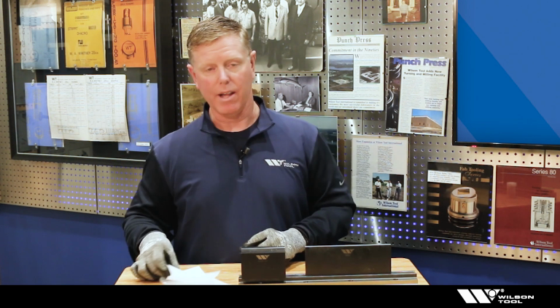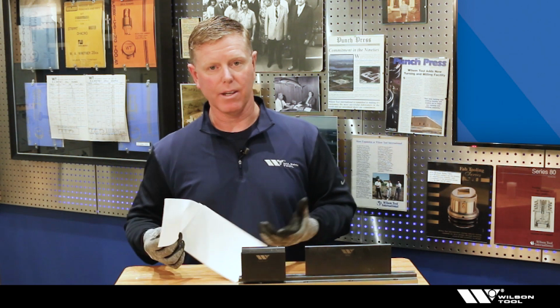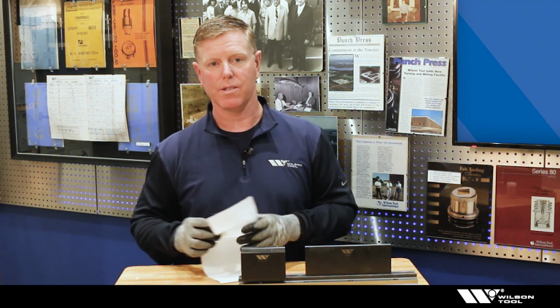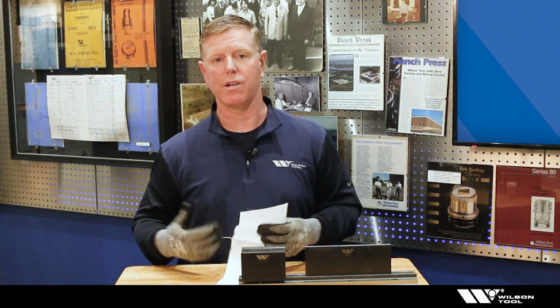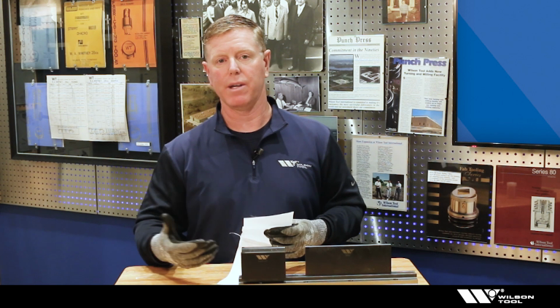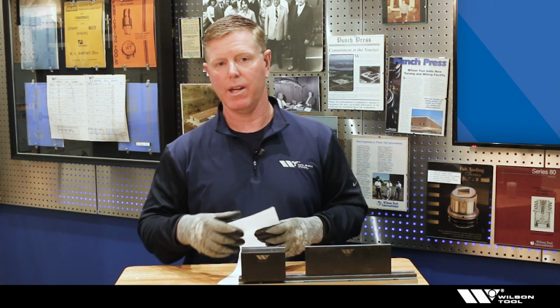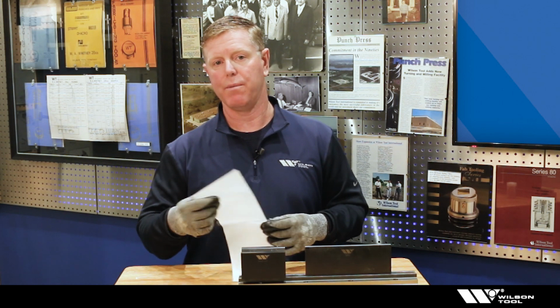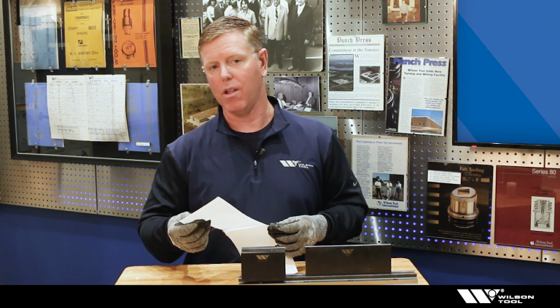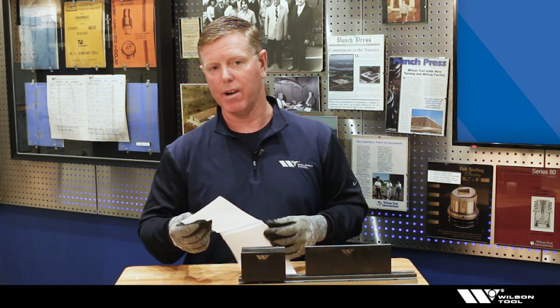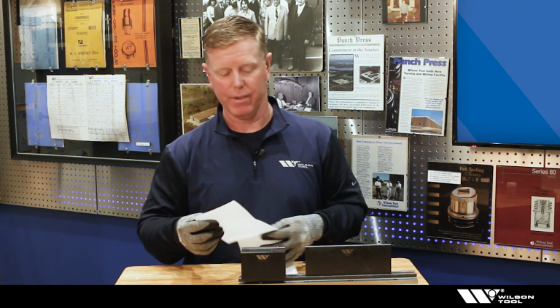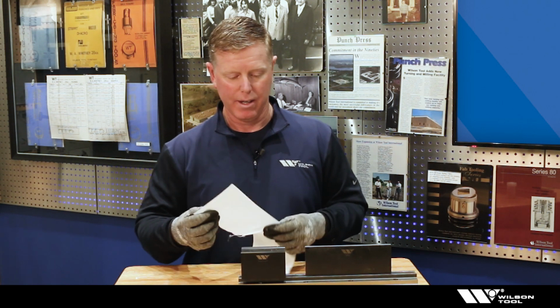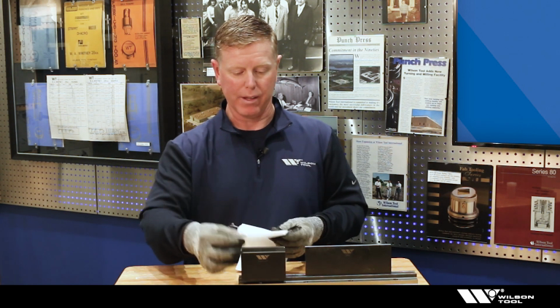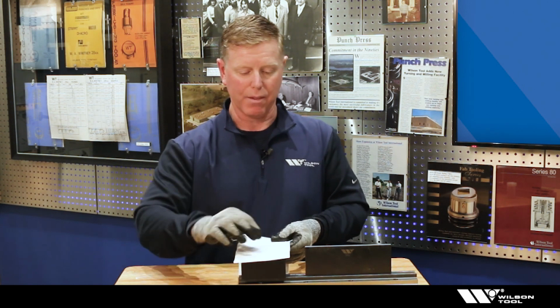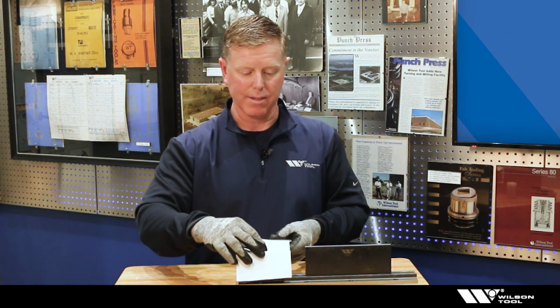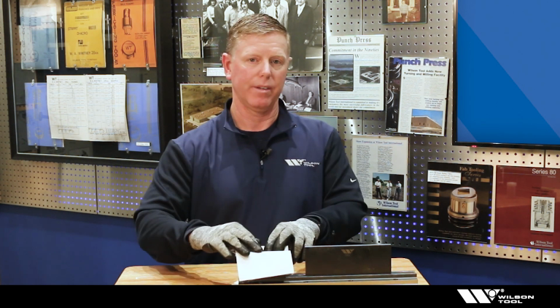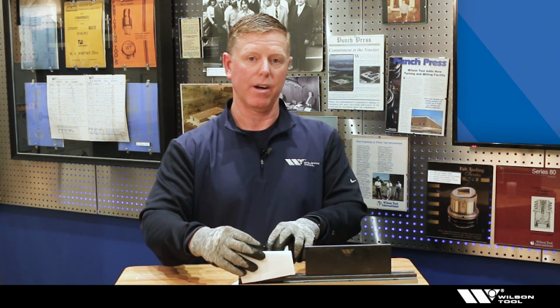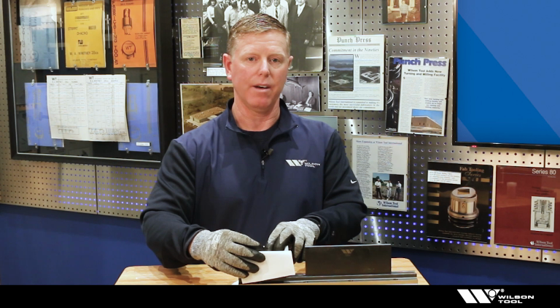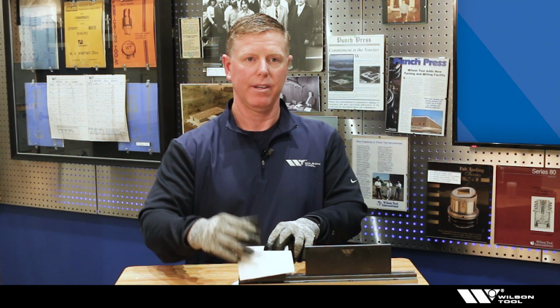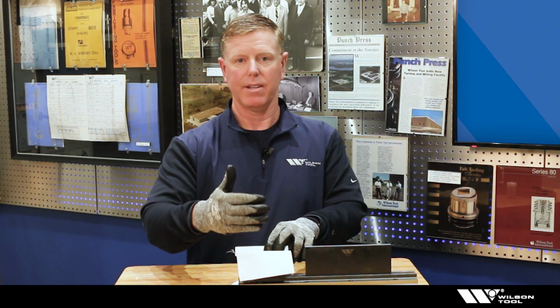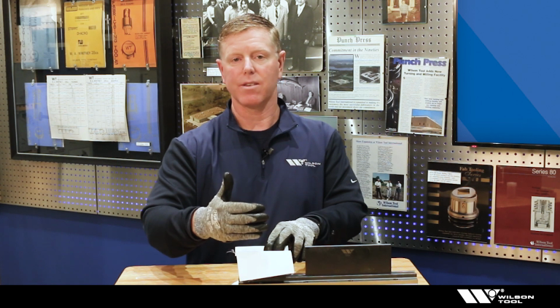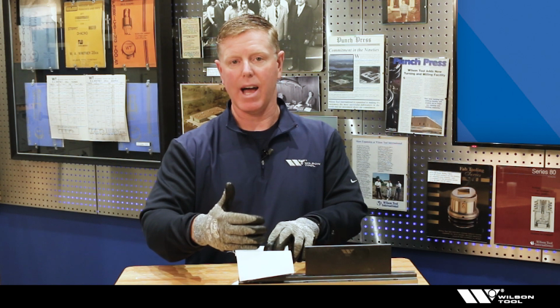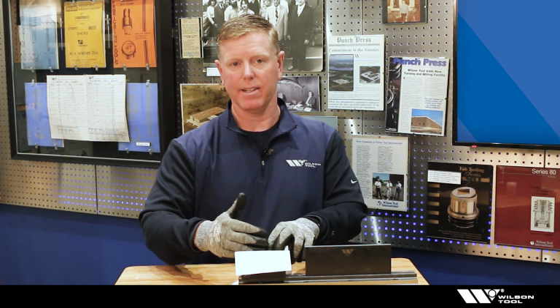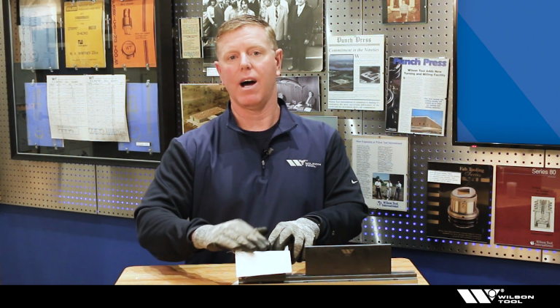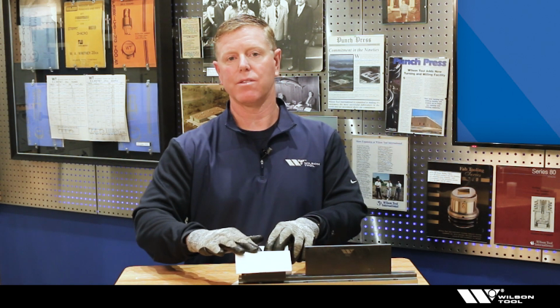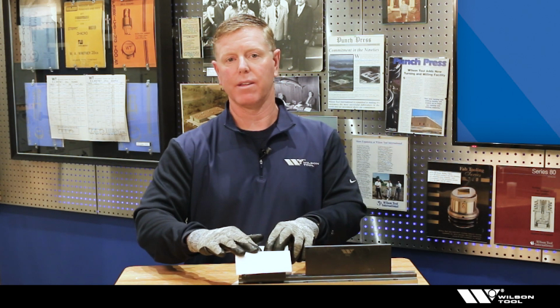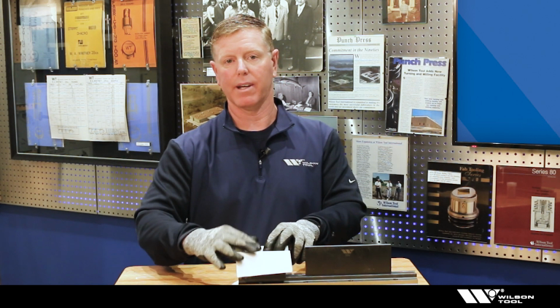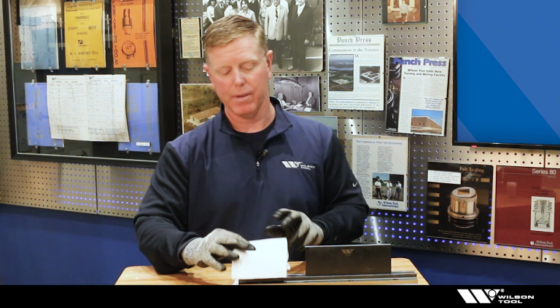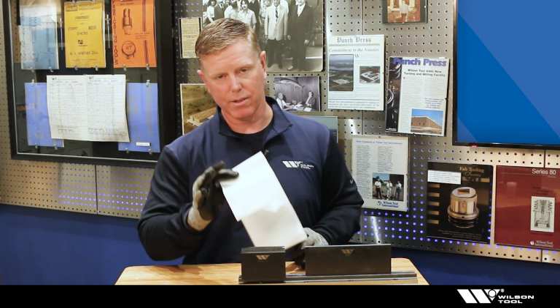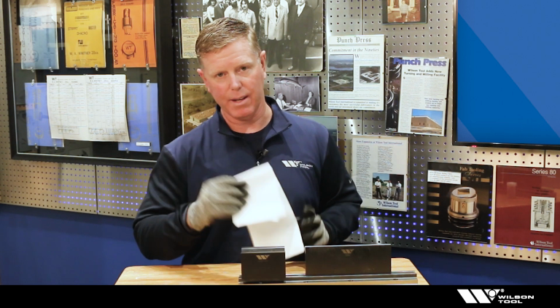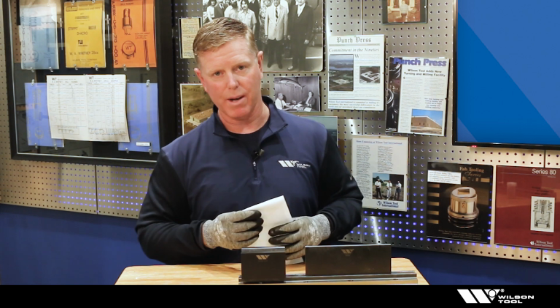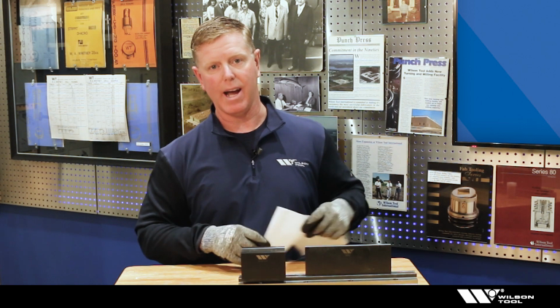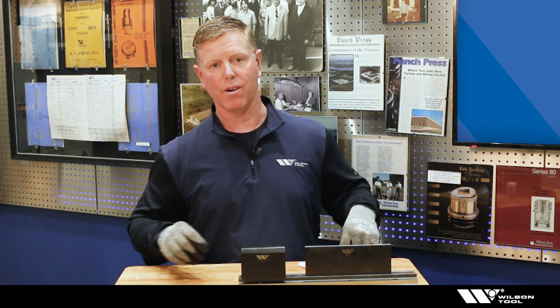Another thing you could use is some sort of drape — a urethane drape or a cloth drape. I brought the cloth because it's very tough and tends to slide off rather than building up, but you still need to keep the drape on the die of course.